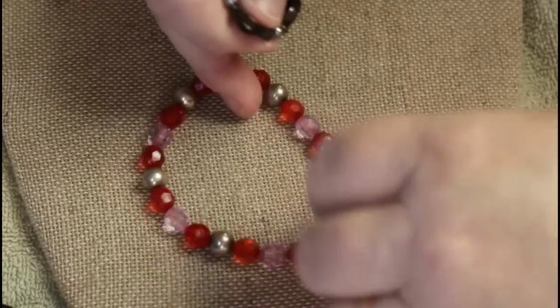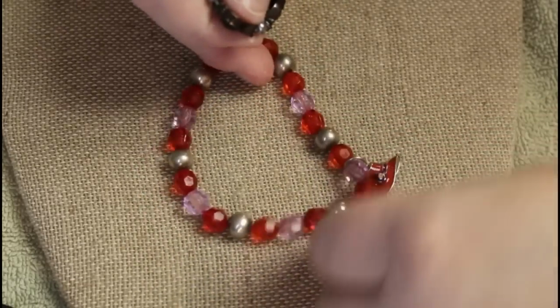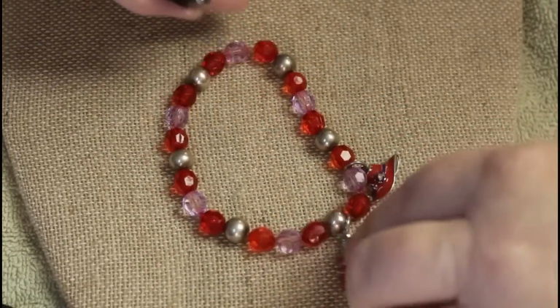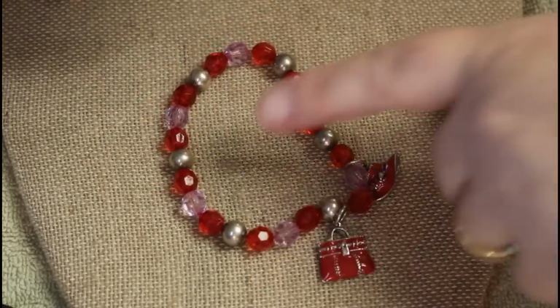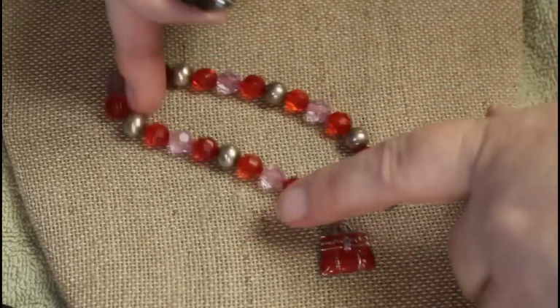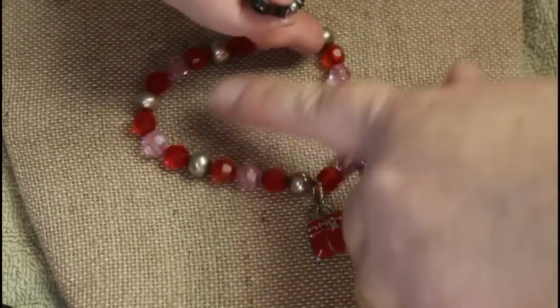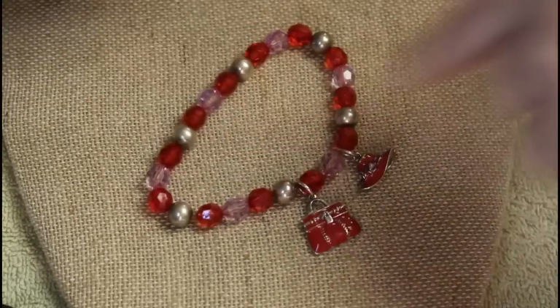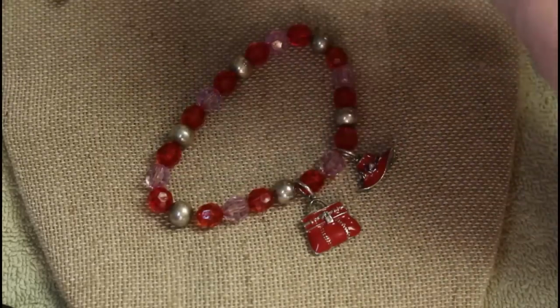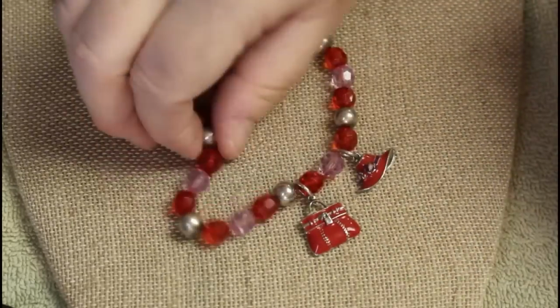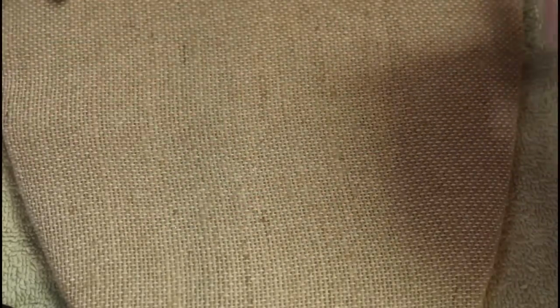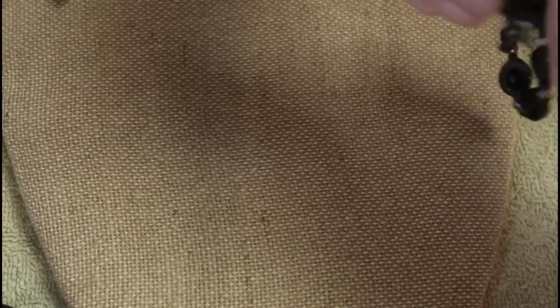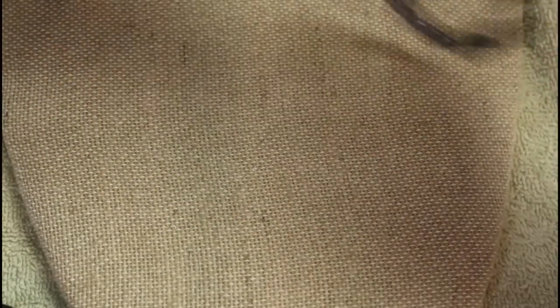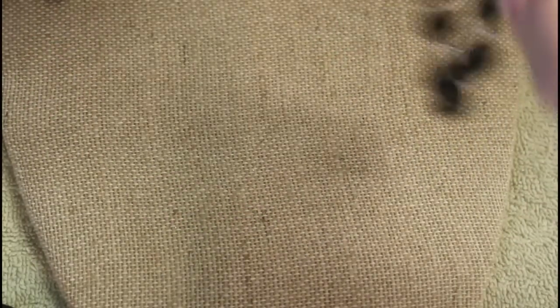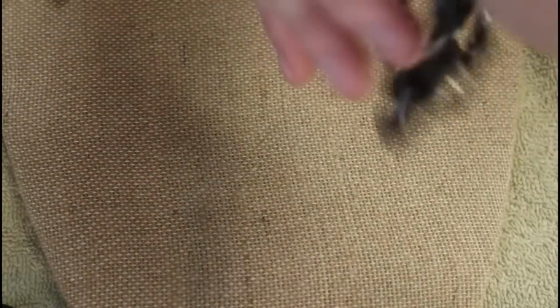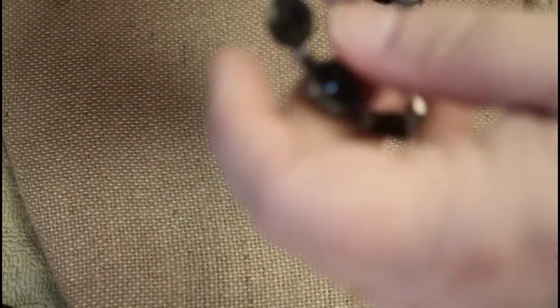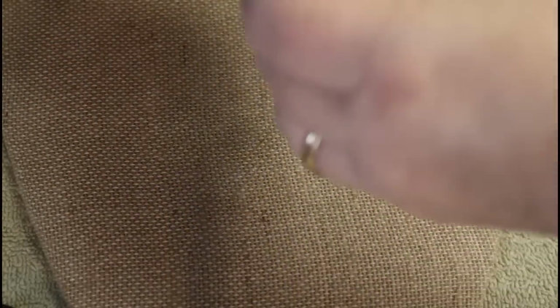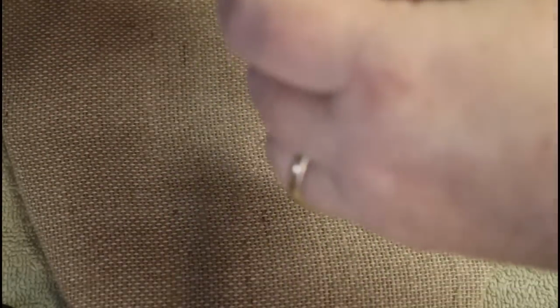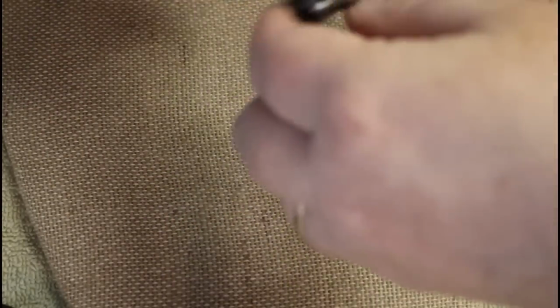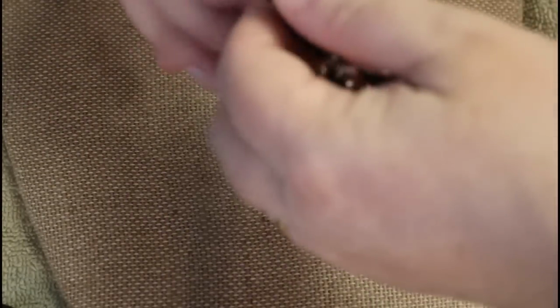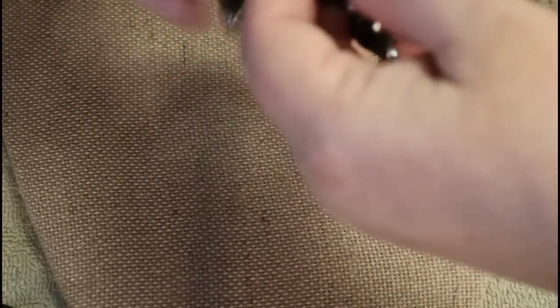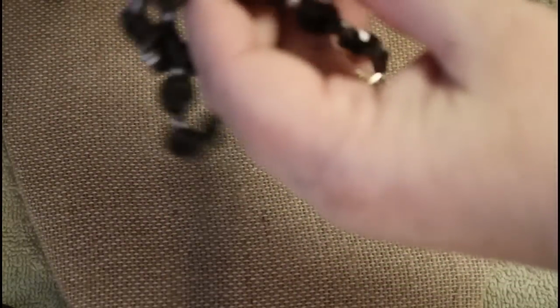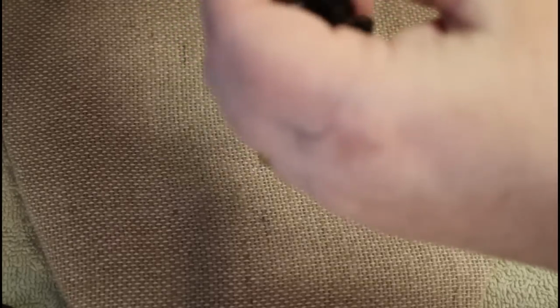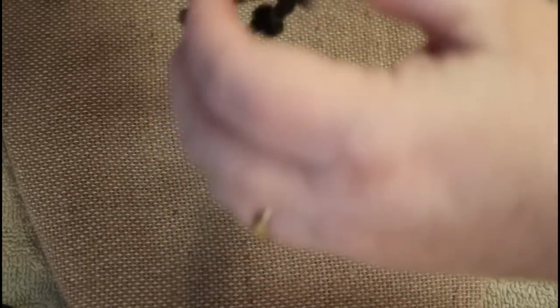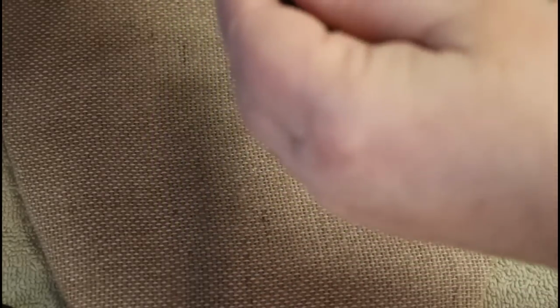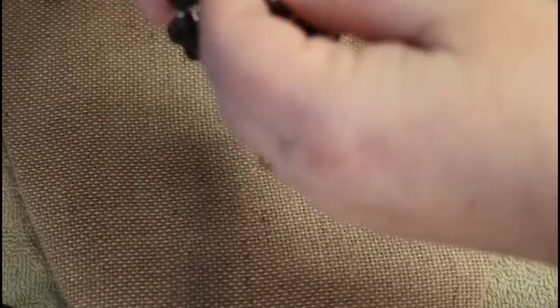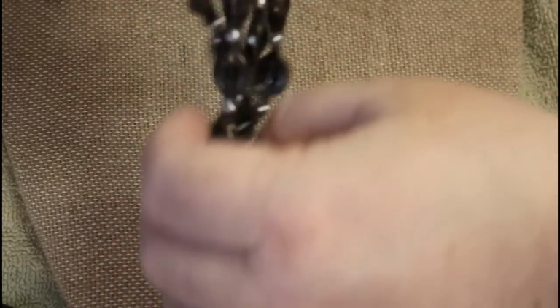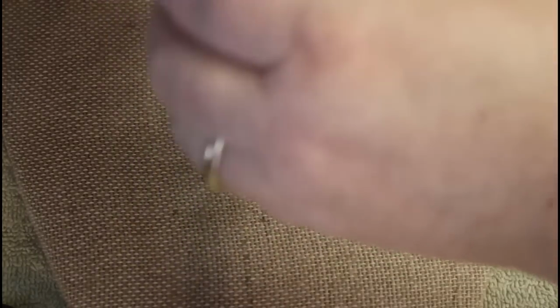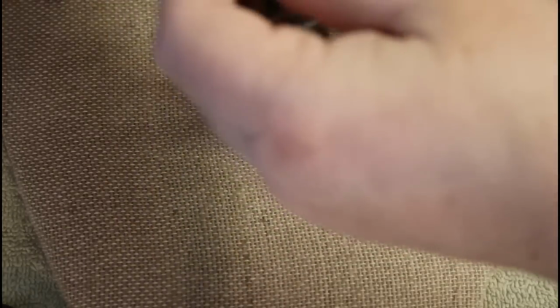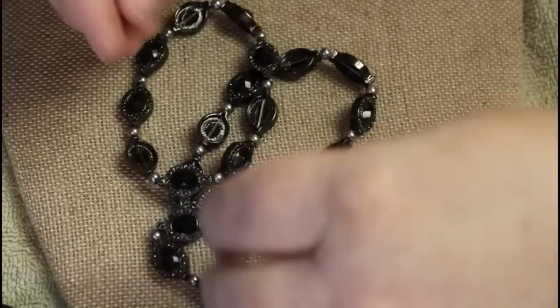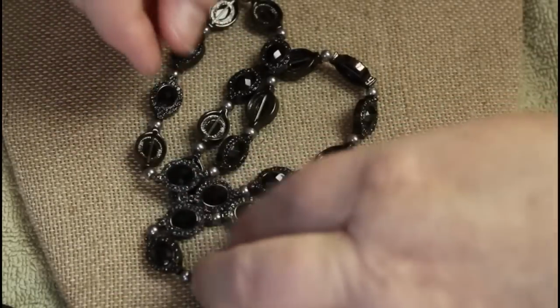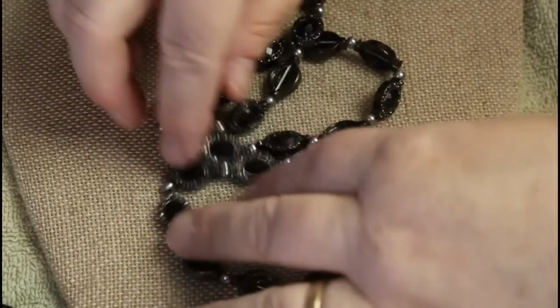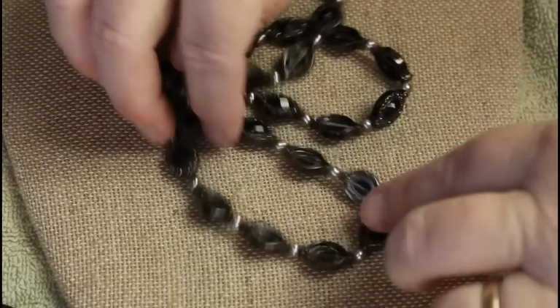Another red hat society one, but this one isn't as nice as the first one we had. Triple strand — kind of a mess, but you get the idea, they're hooked together.